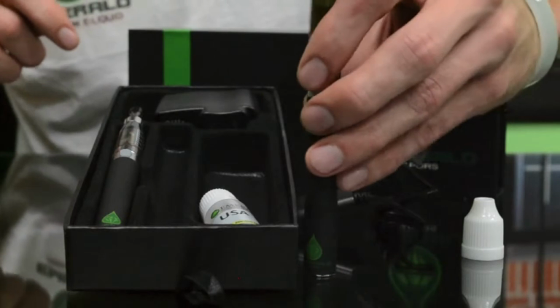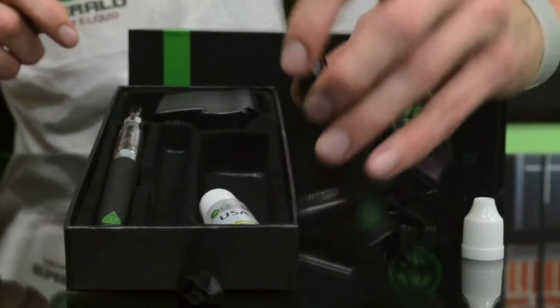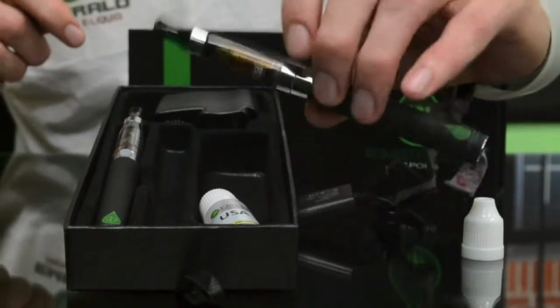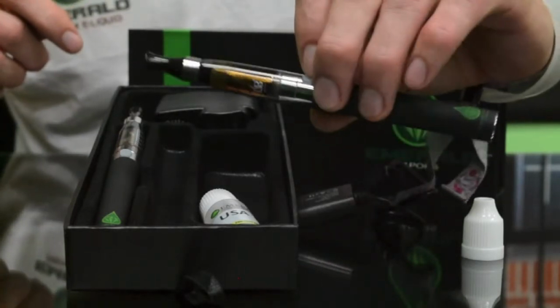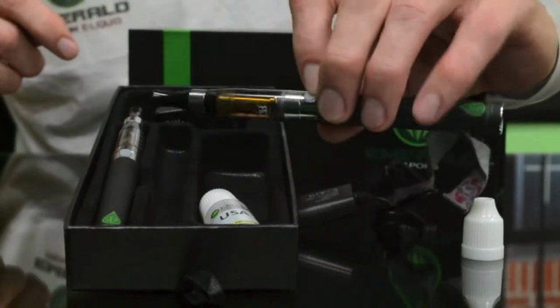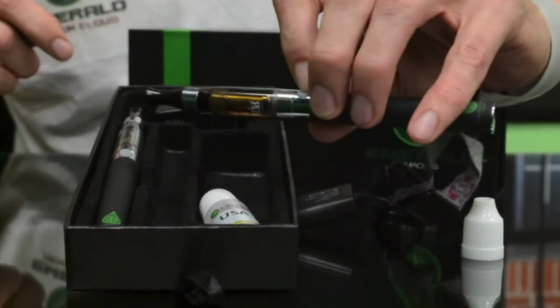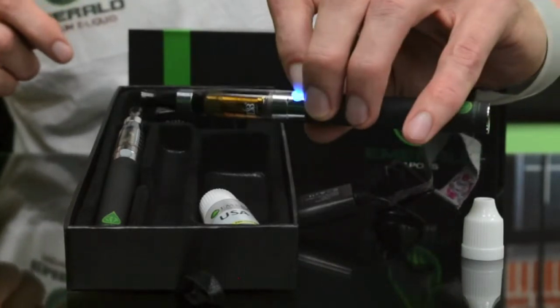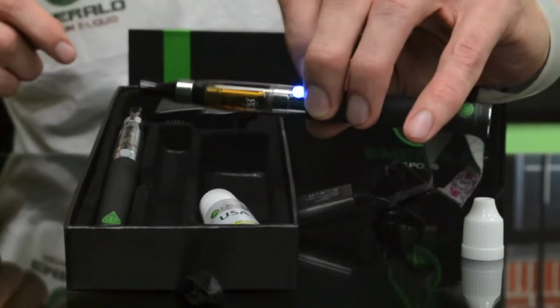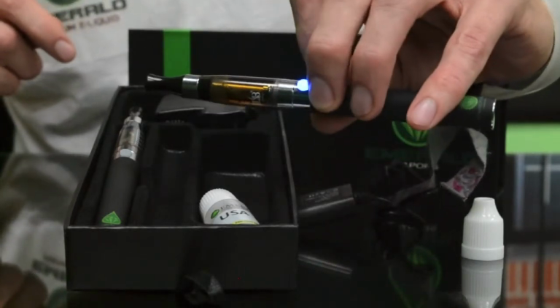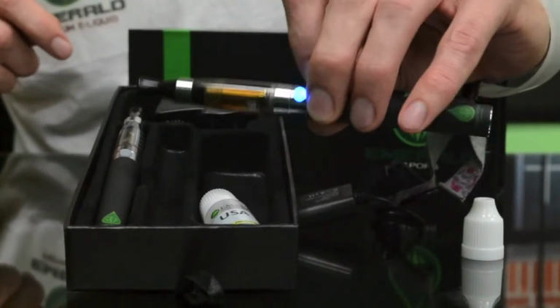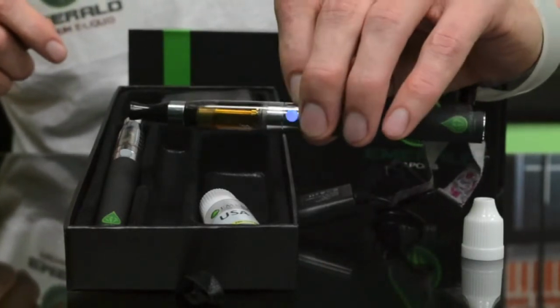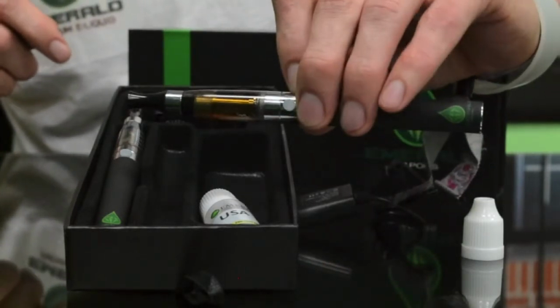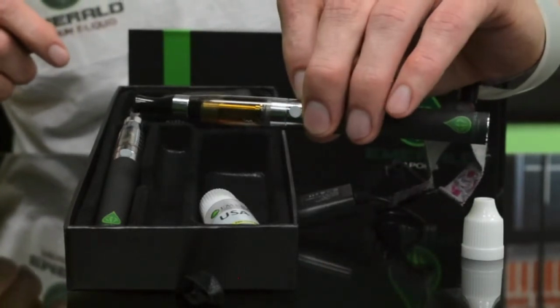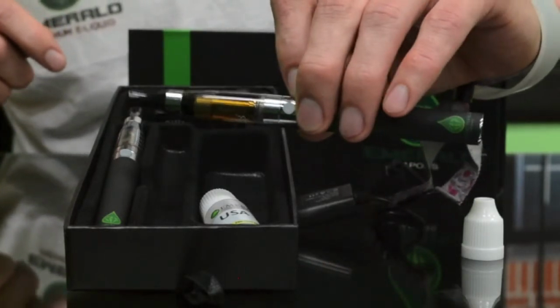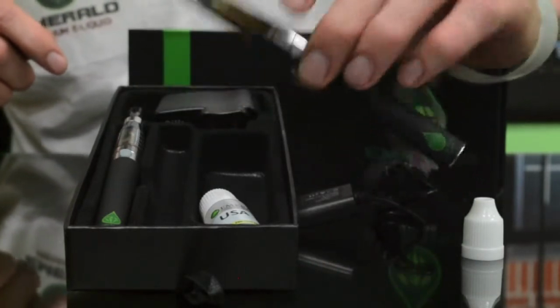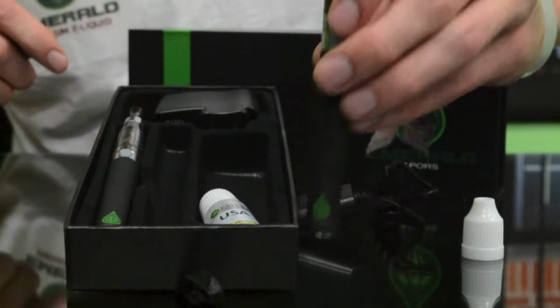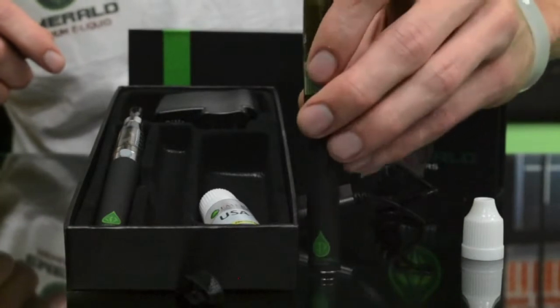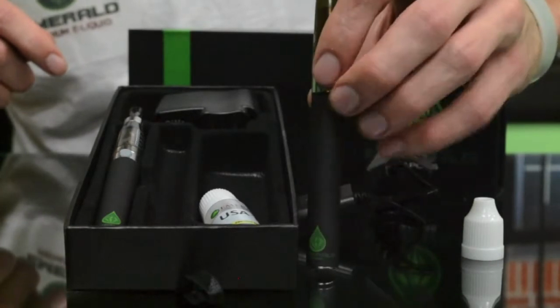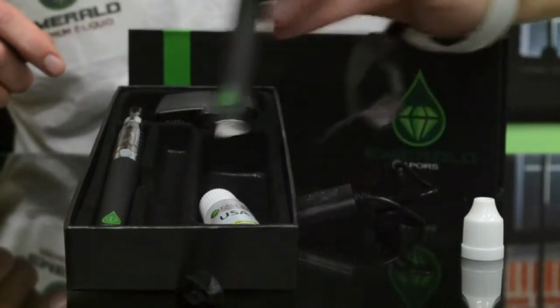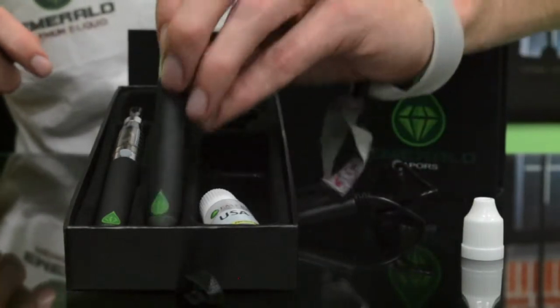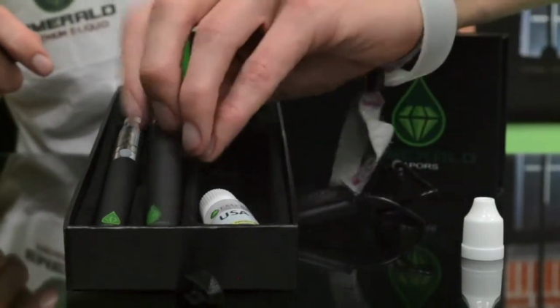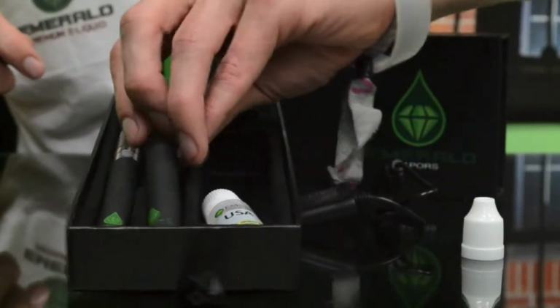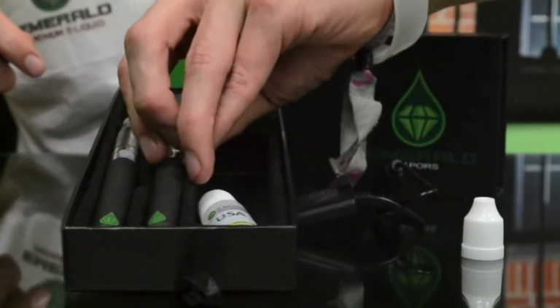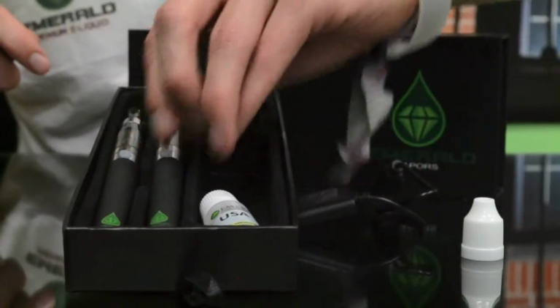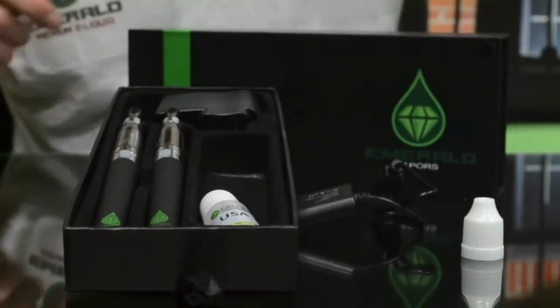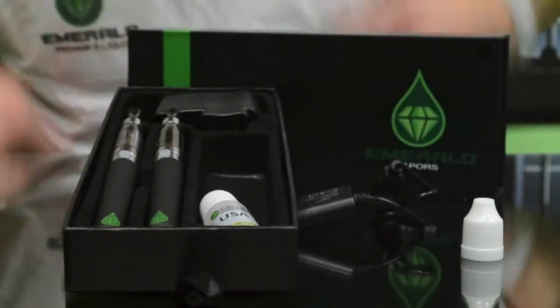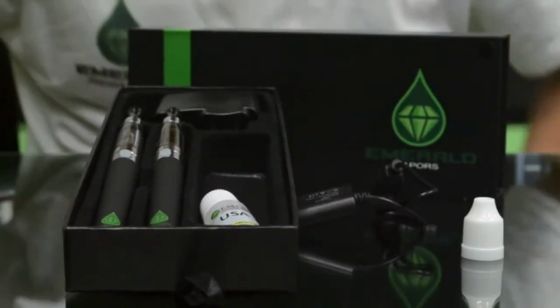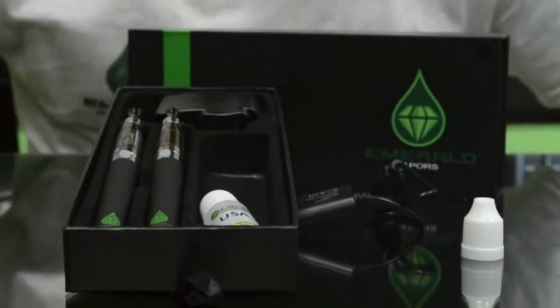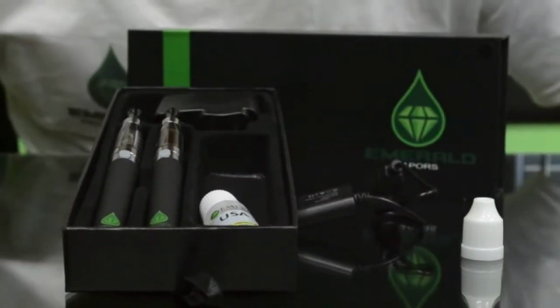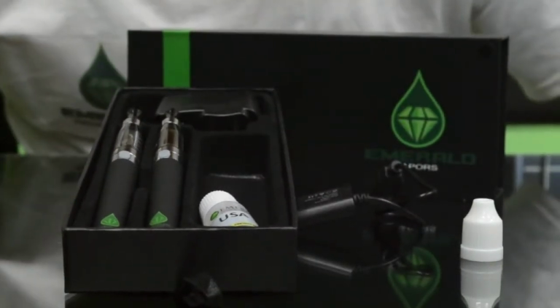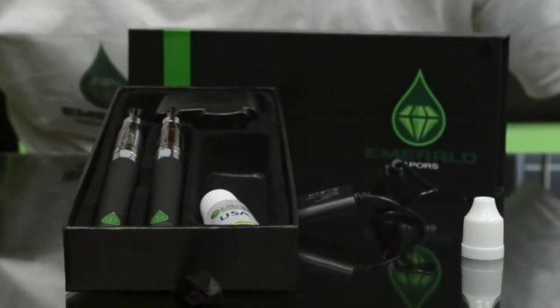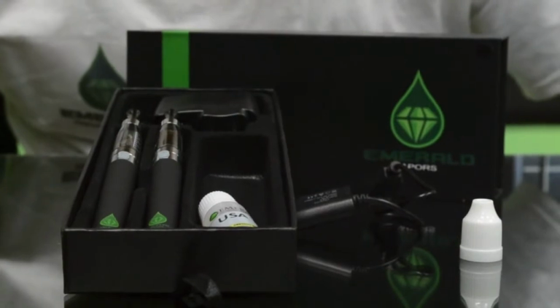Once it's full, you just hit the button to use it and you're all set. So that's basically how you use the Kago kit.